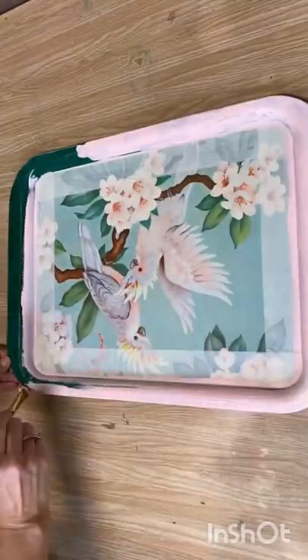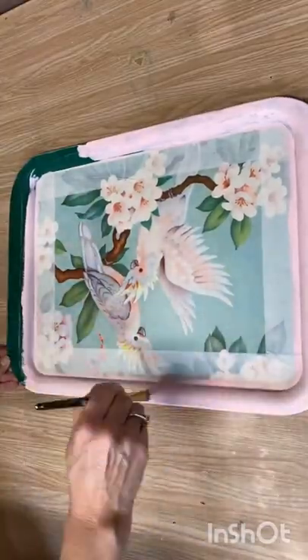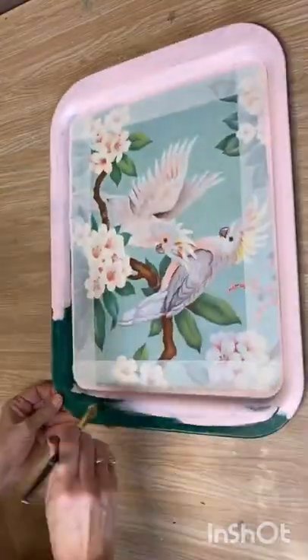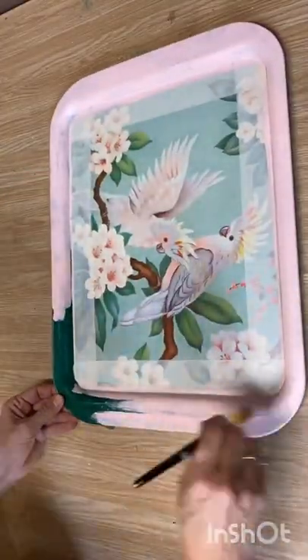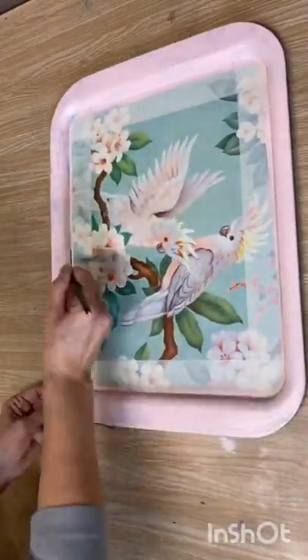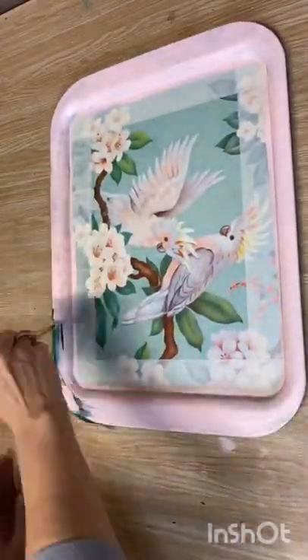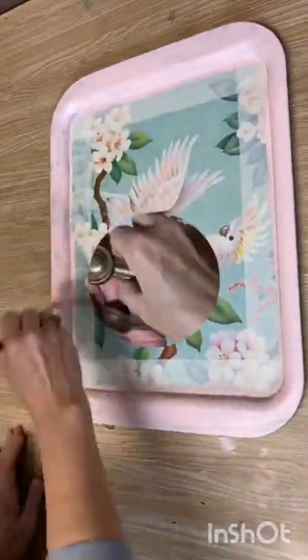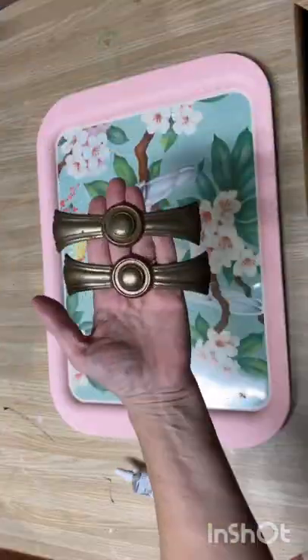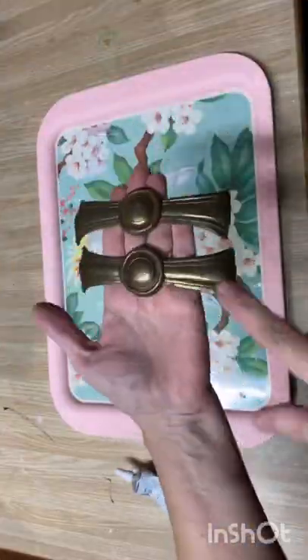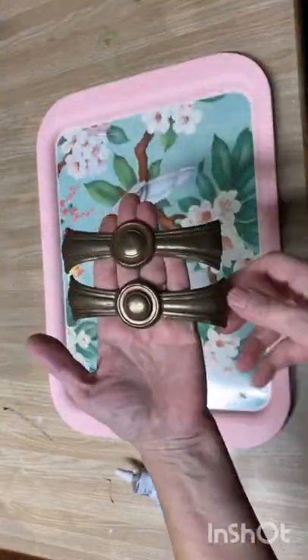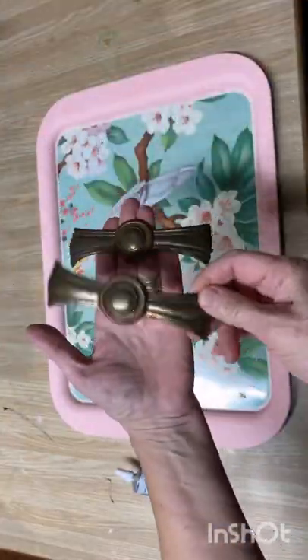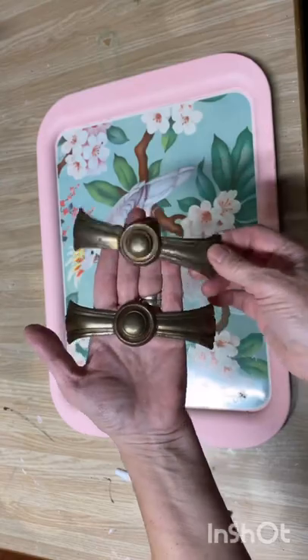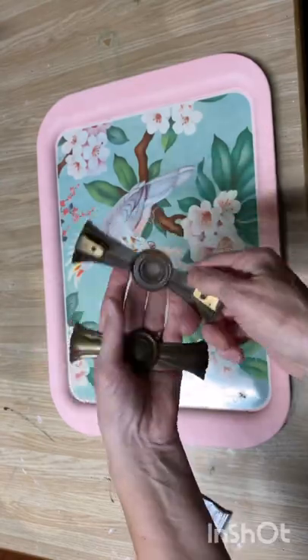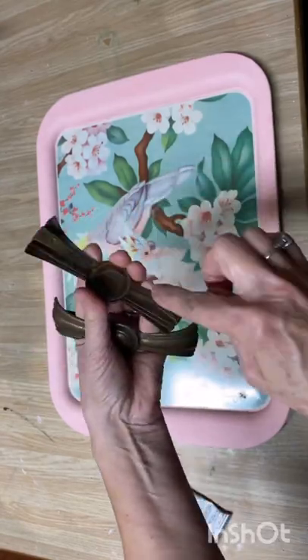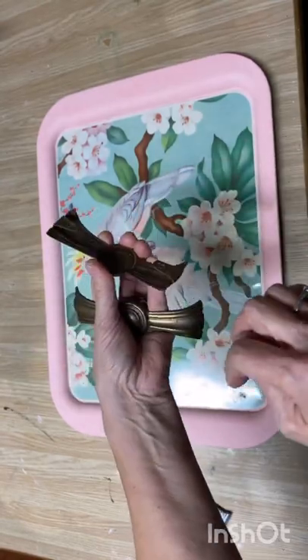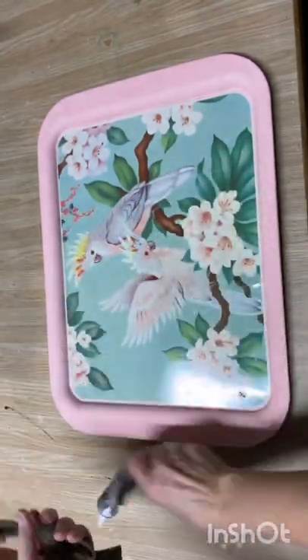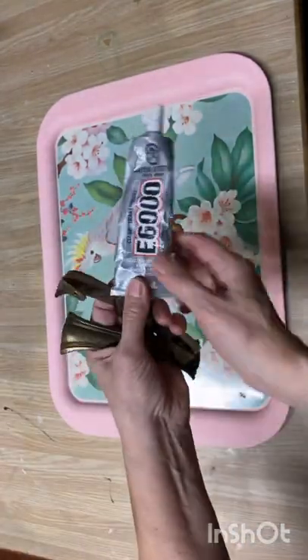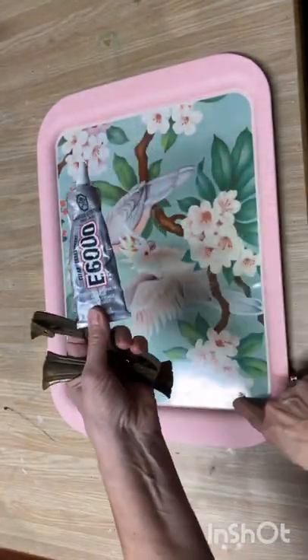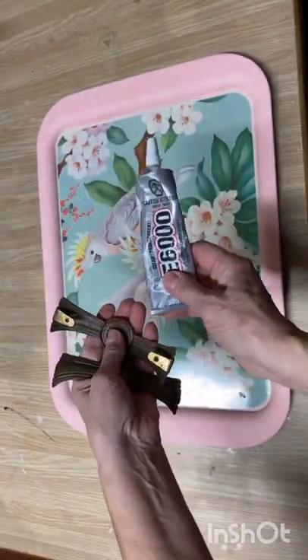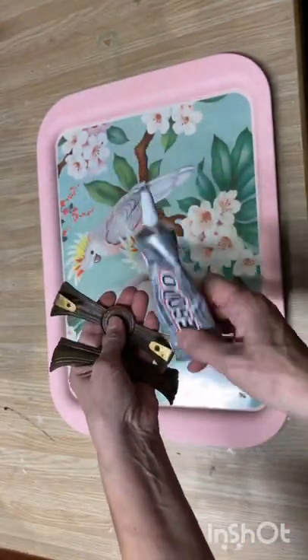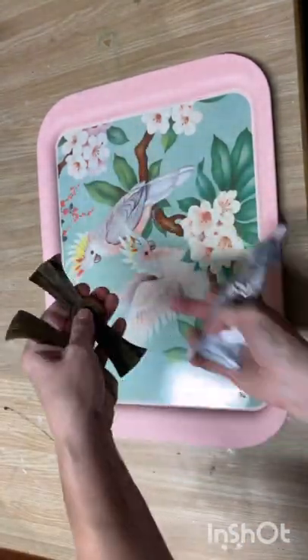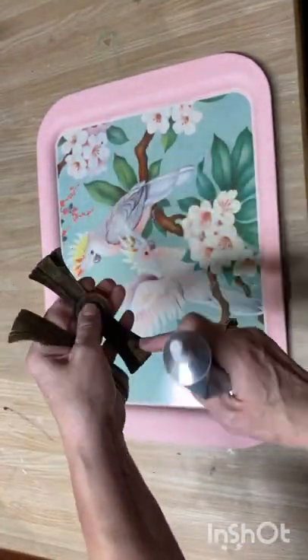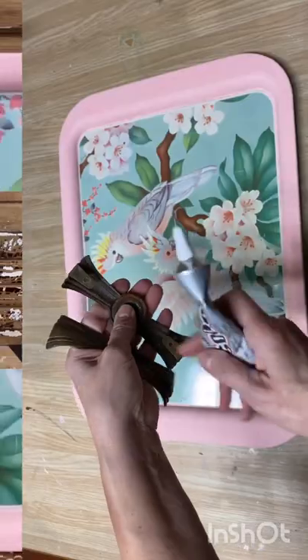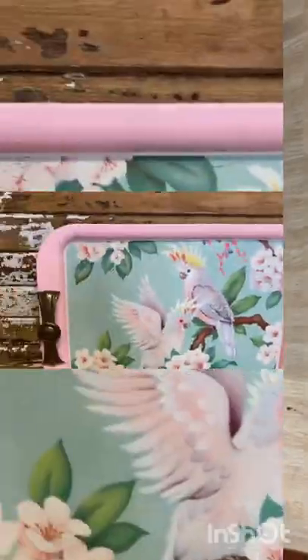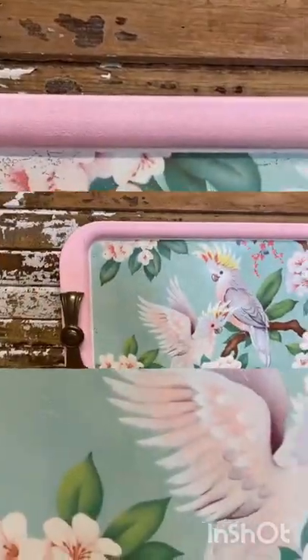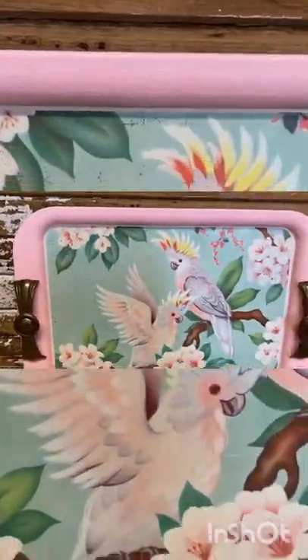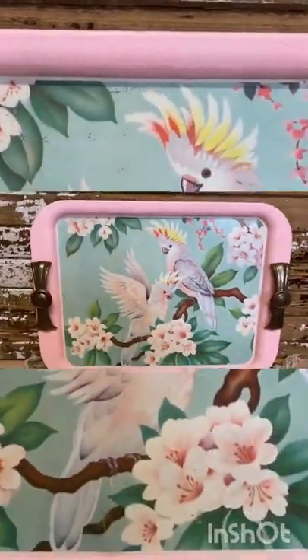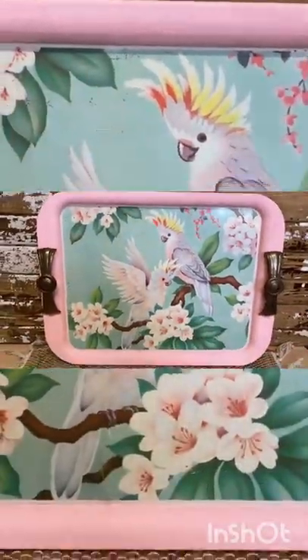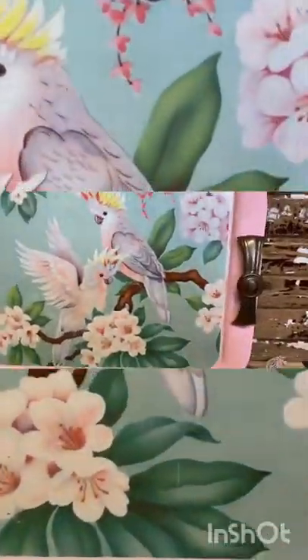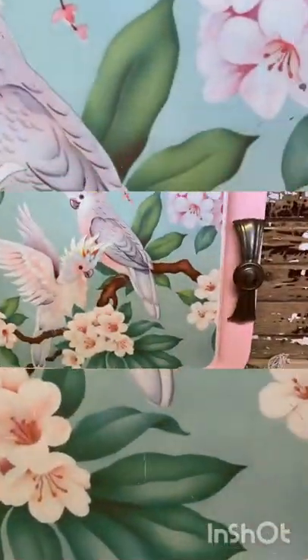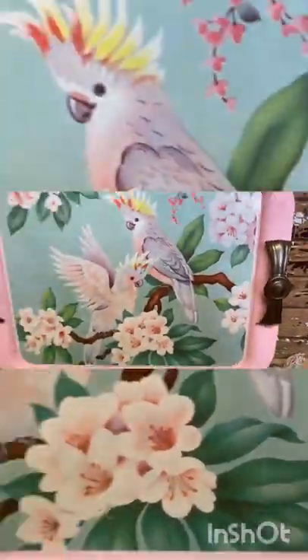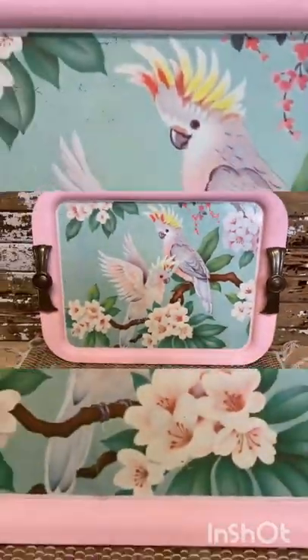After a couple coats it covered really well. I've had these drawer pulls in my stash for forever, and I'm going to put them on the end of the tray with some E6000. I love the way this upcycled — perfect for the patio.